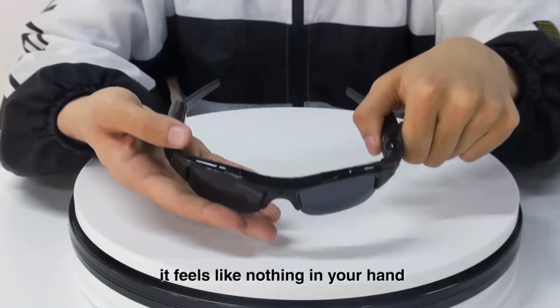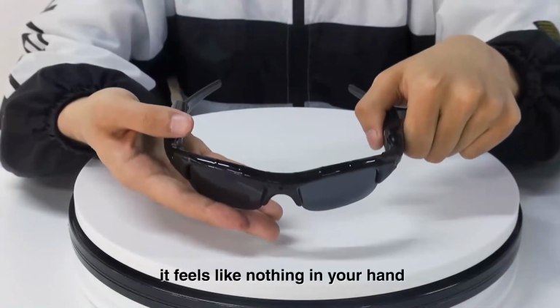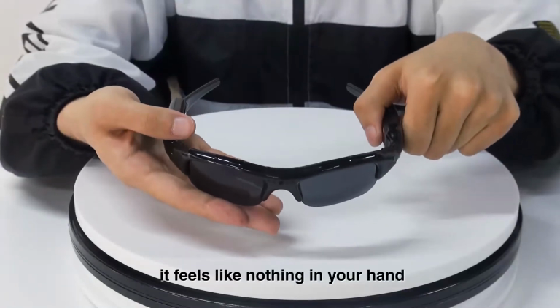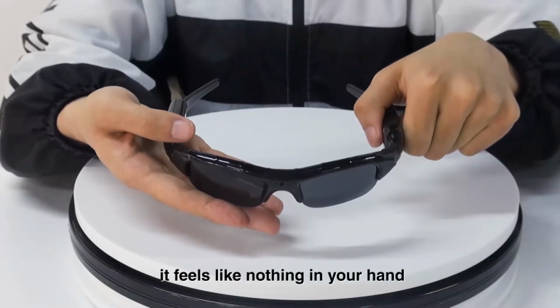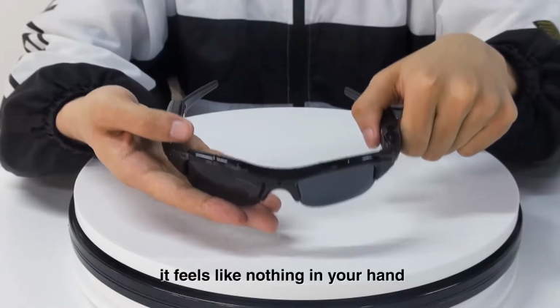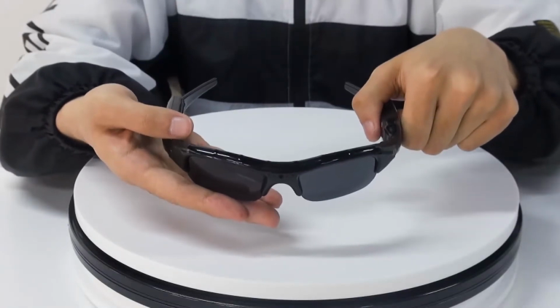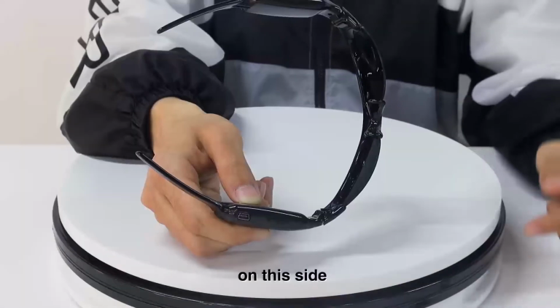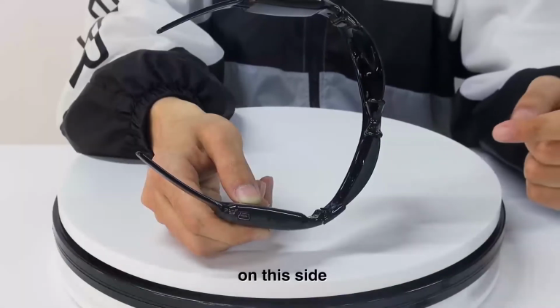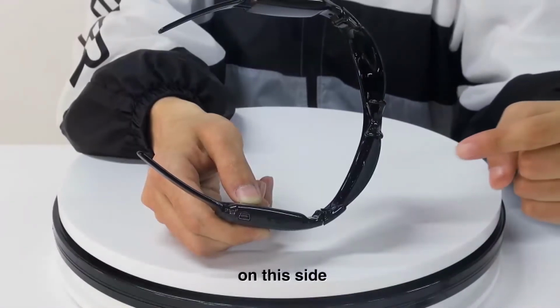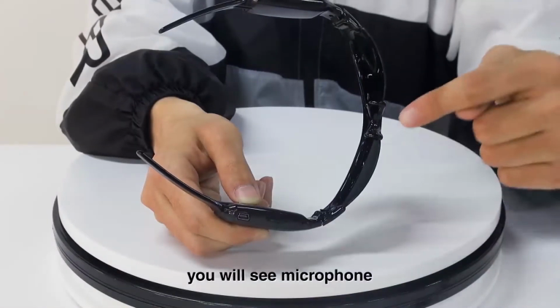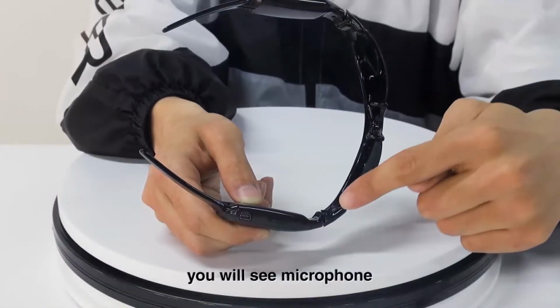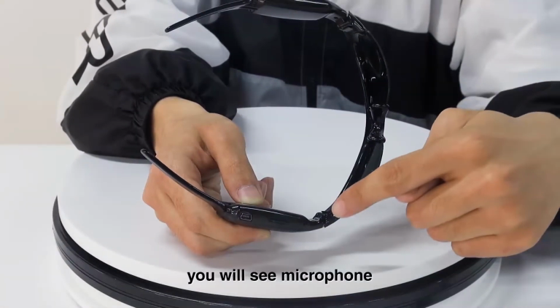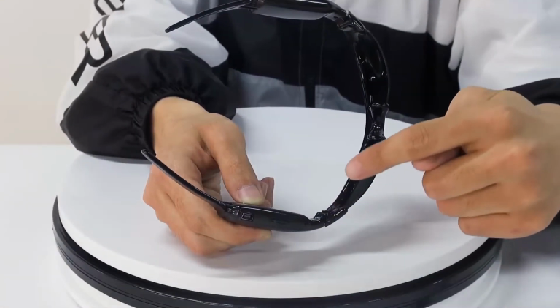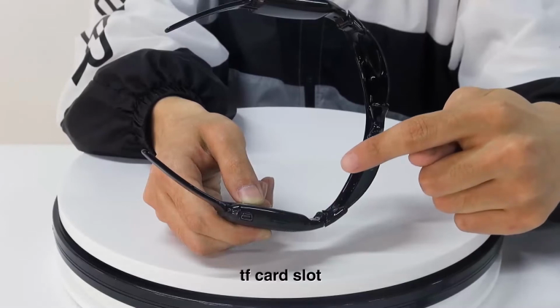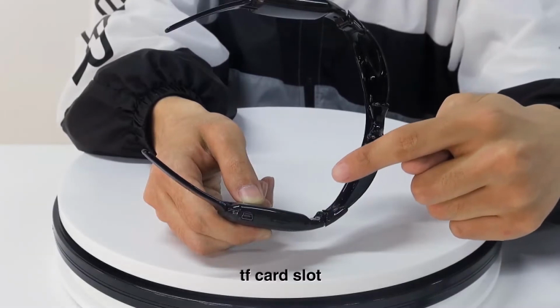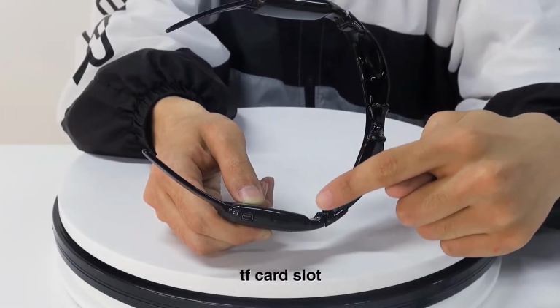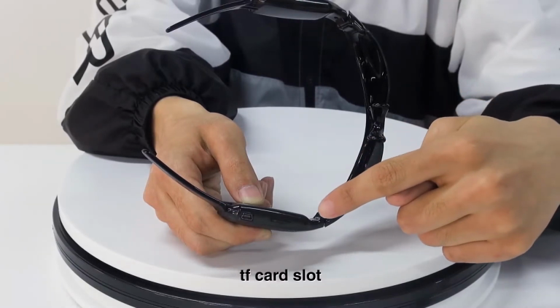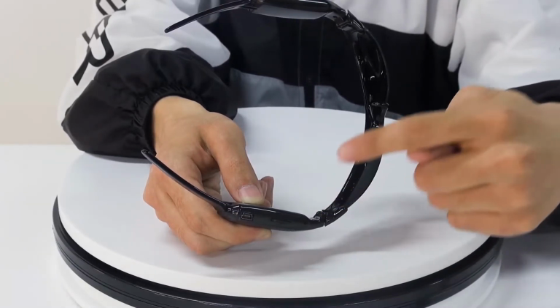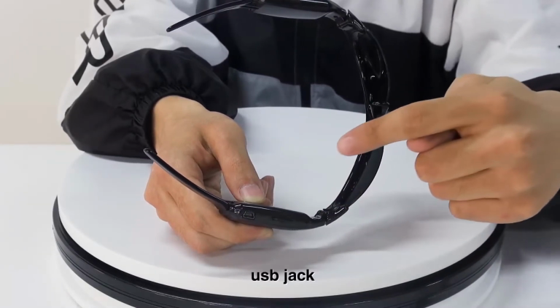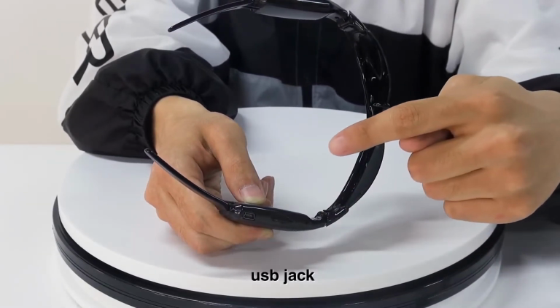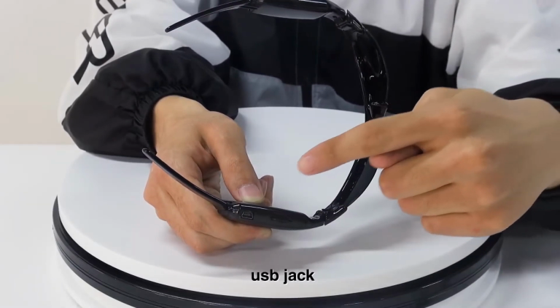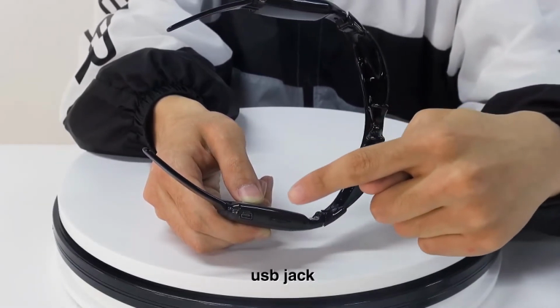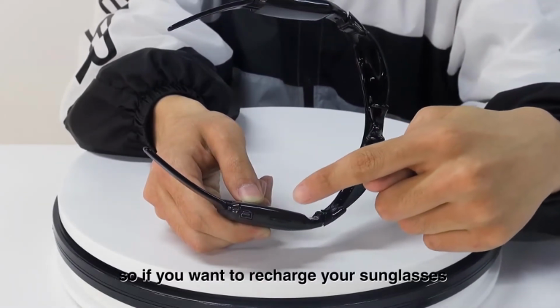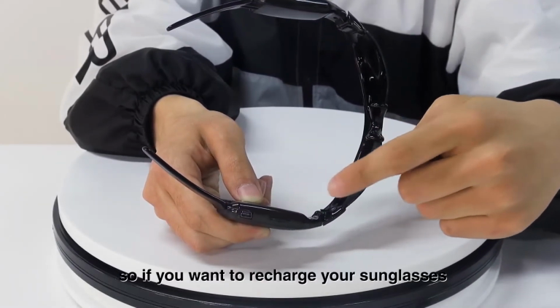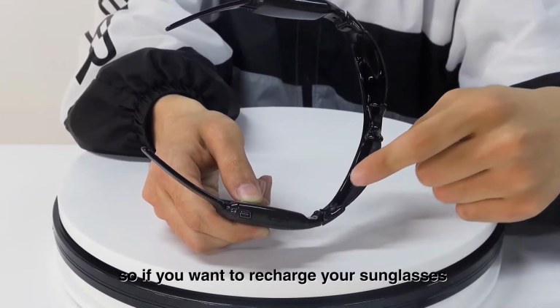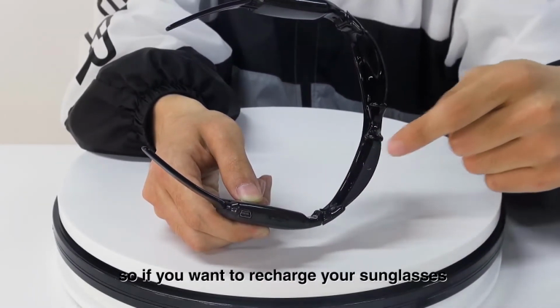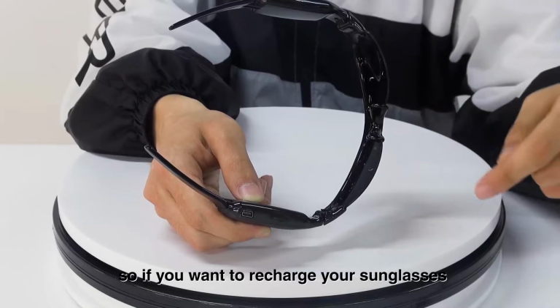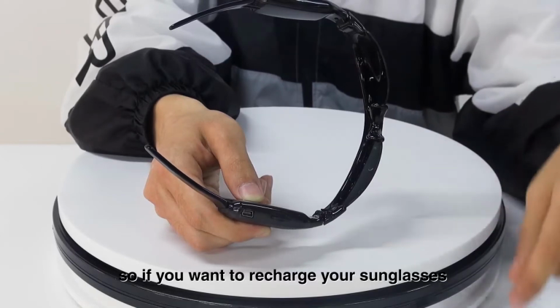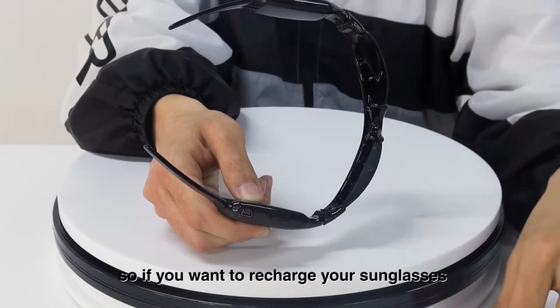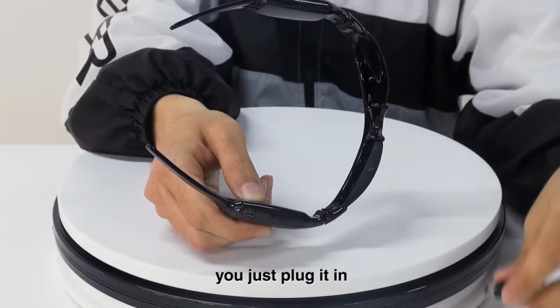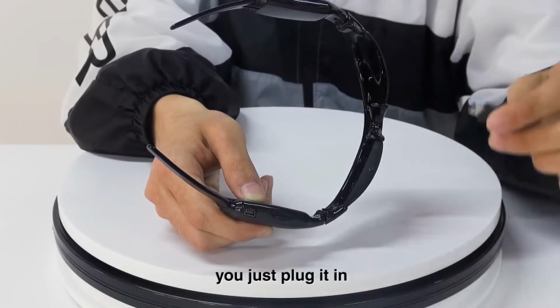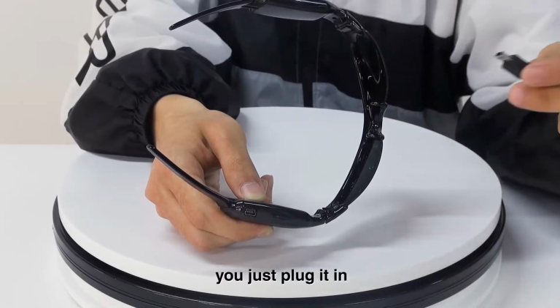On this side you will see the microphone, TF card slot, and USB jack. If you want to recharge your sunglasses, you just plug it in.